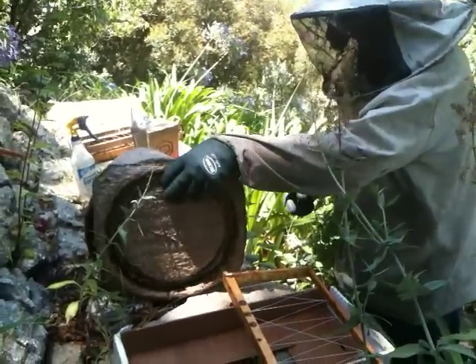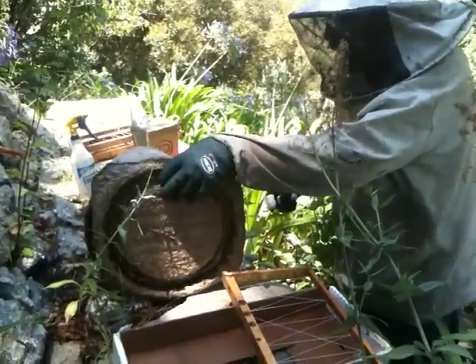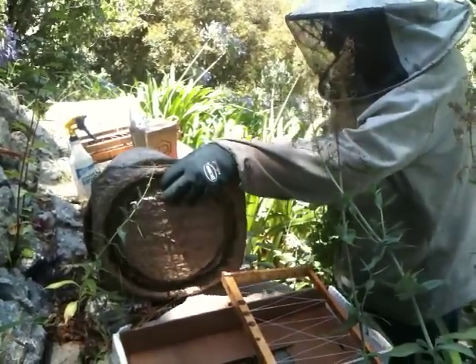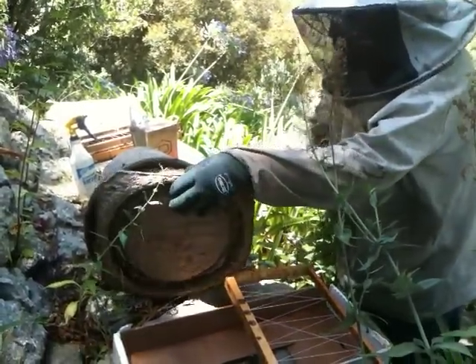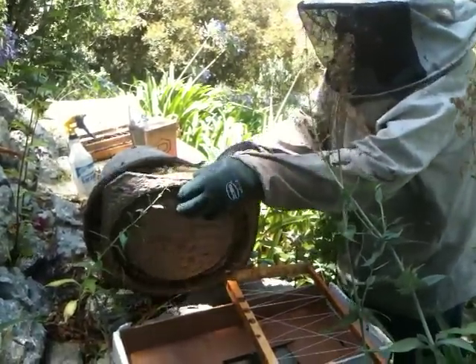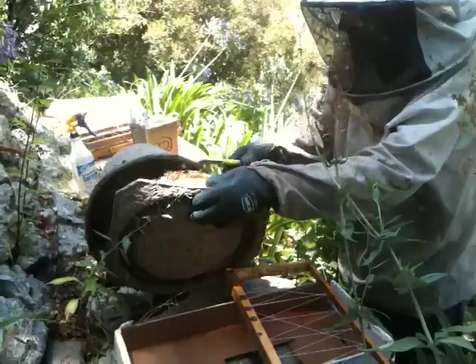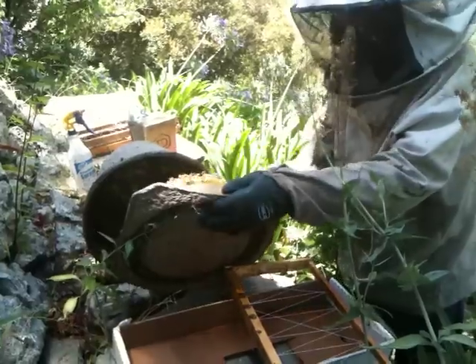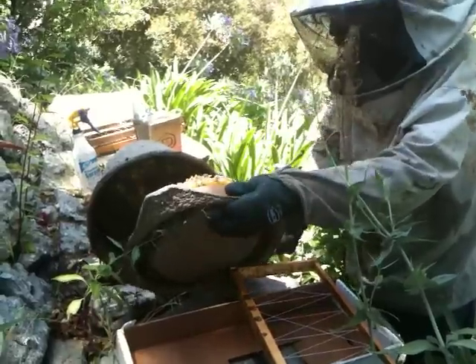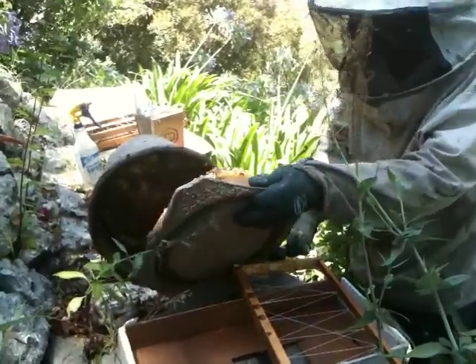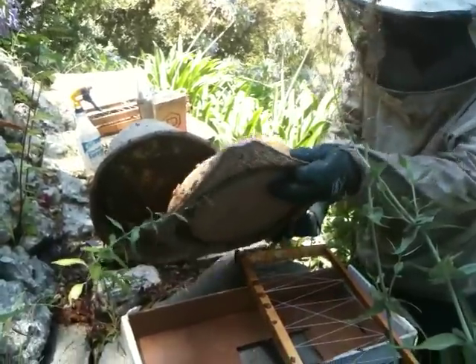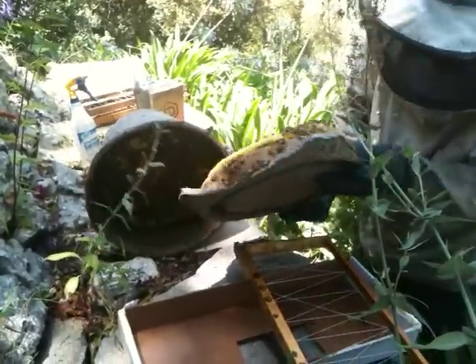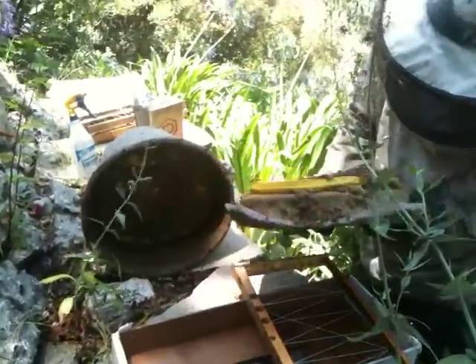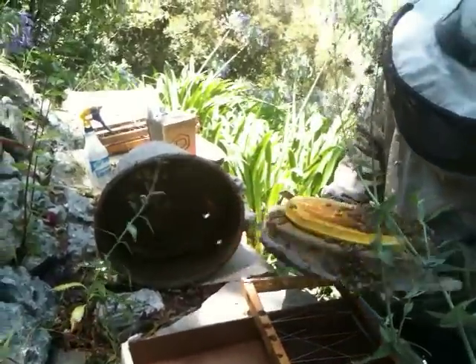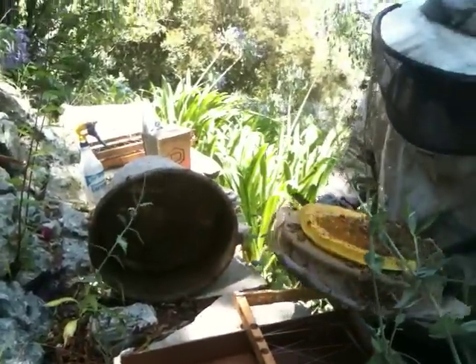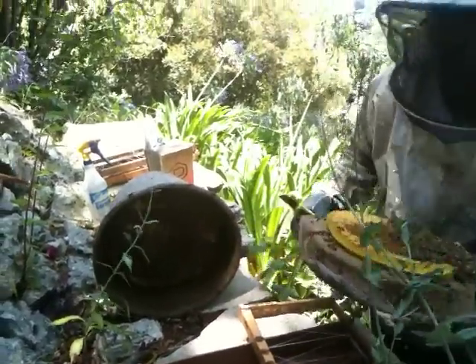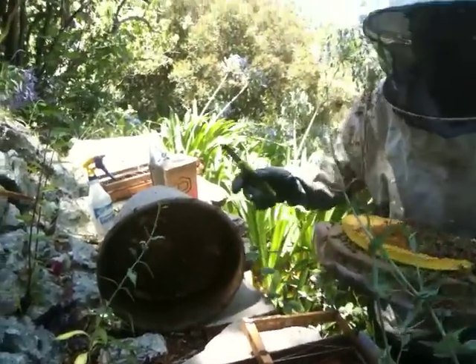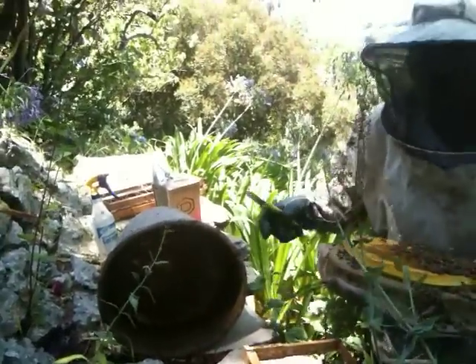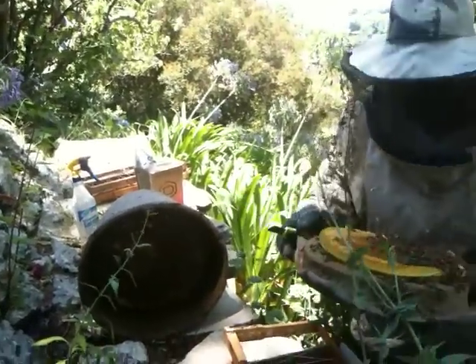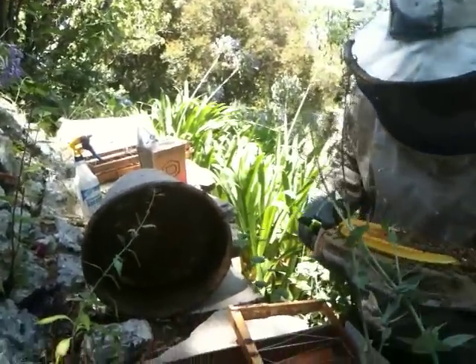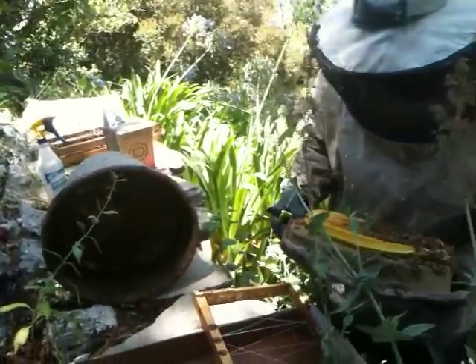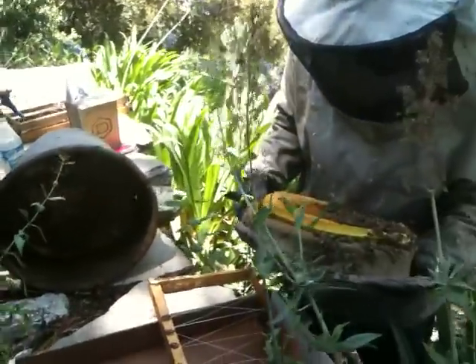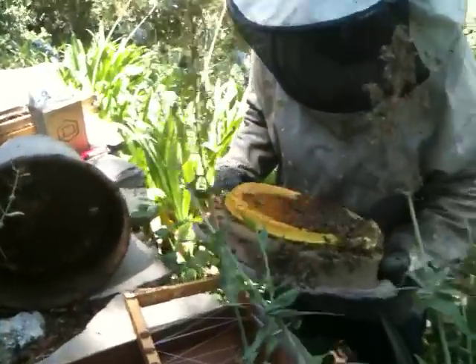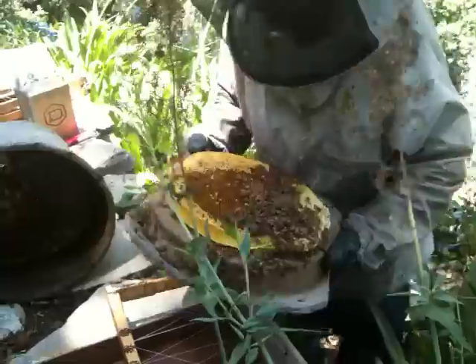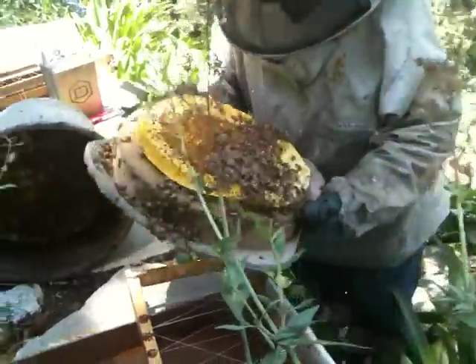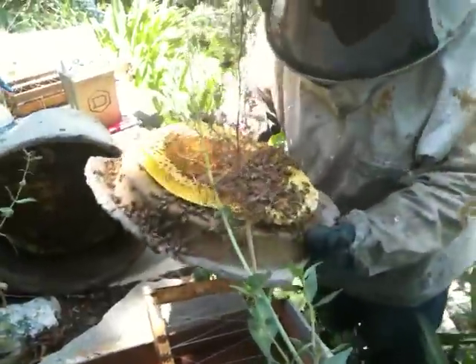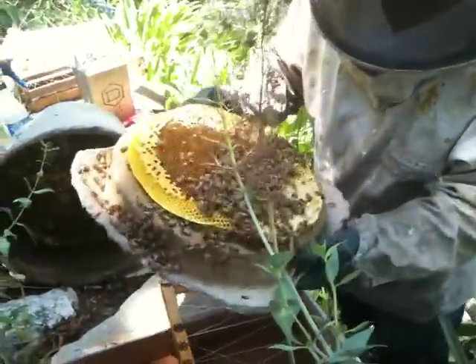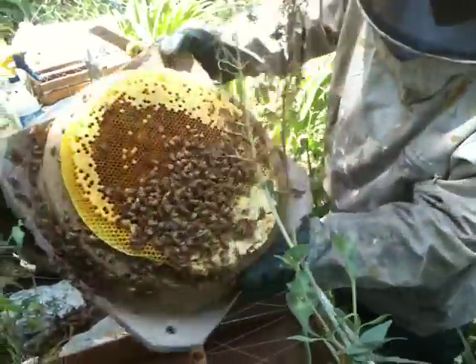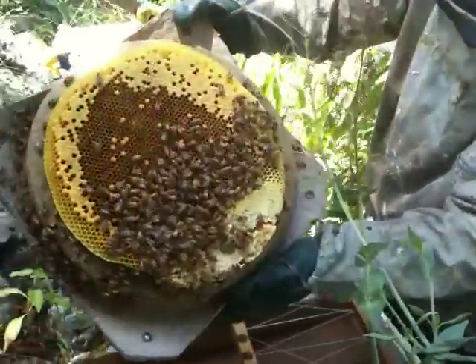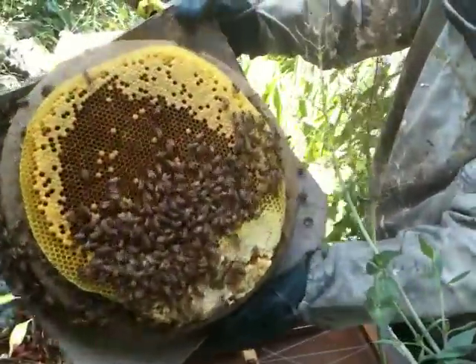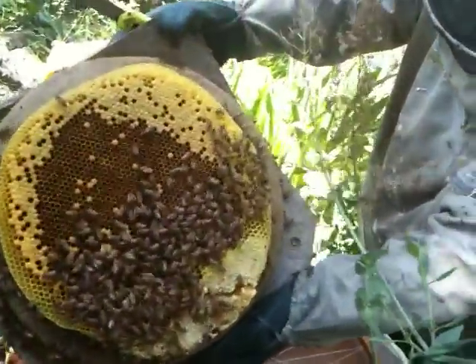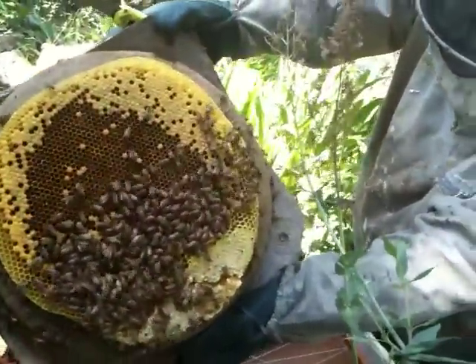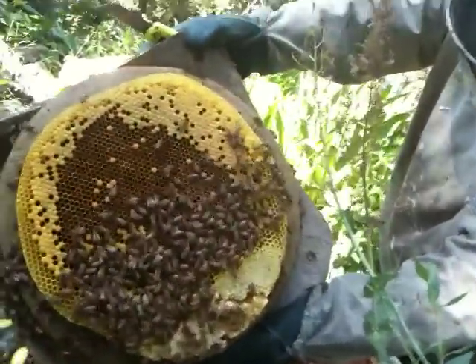They nicely went about following the form of the swarm trap. If you can get a close-up, you can see the brood and the grubs in there.